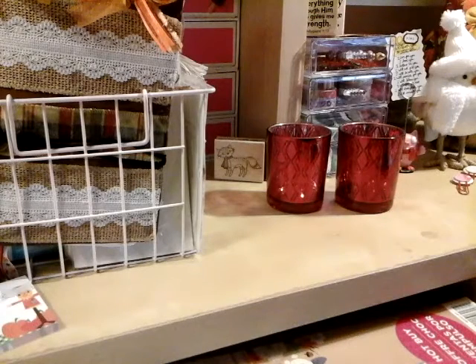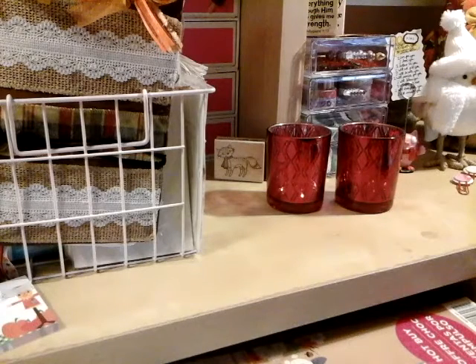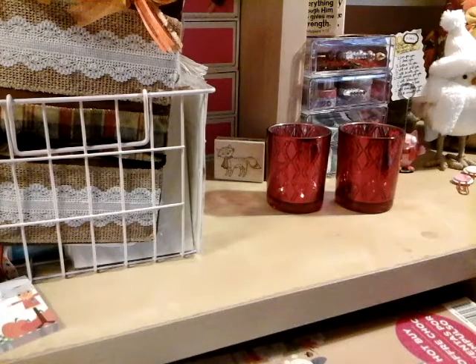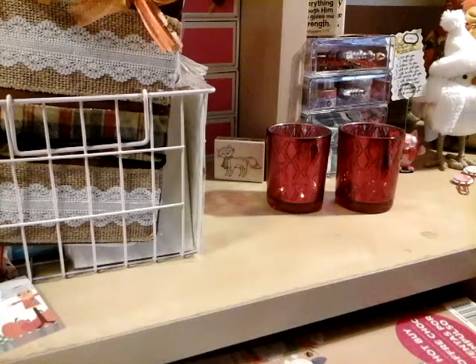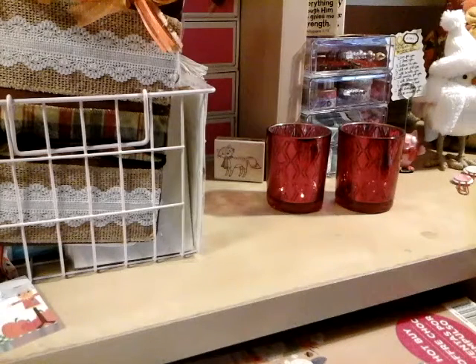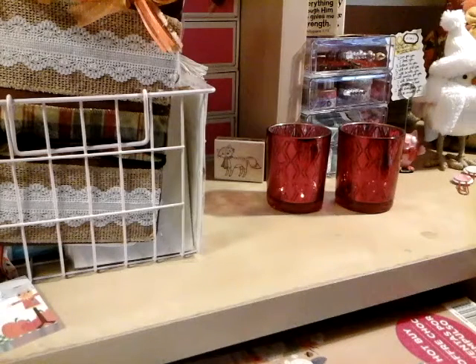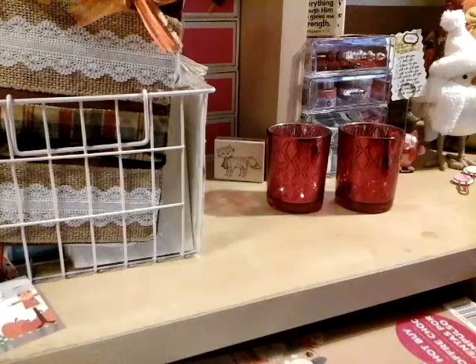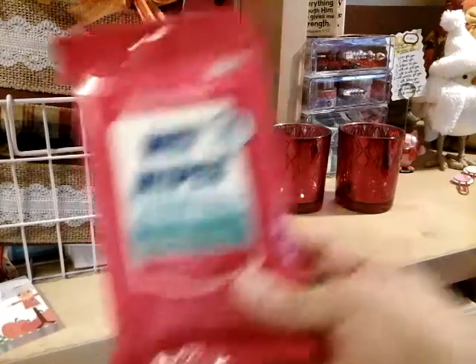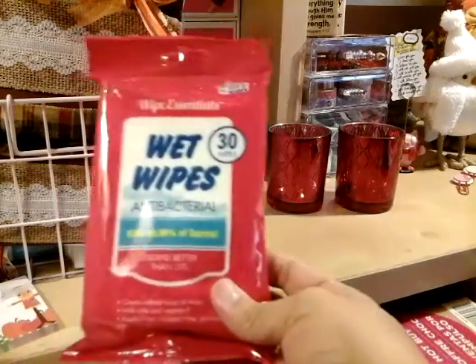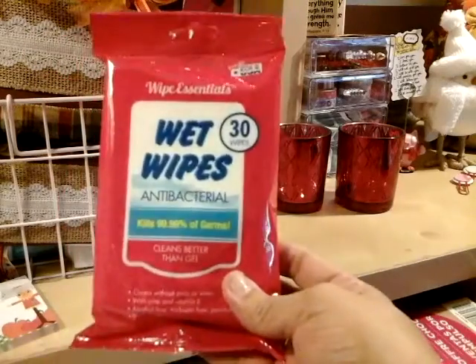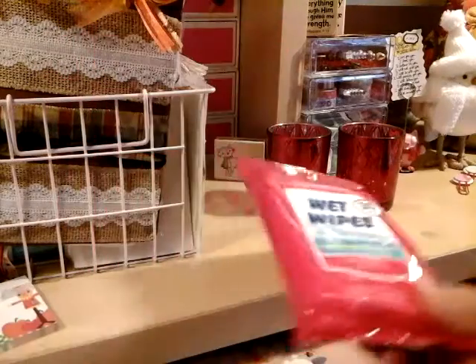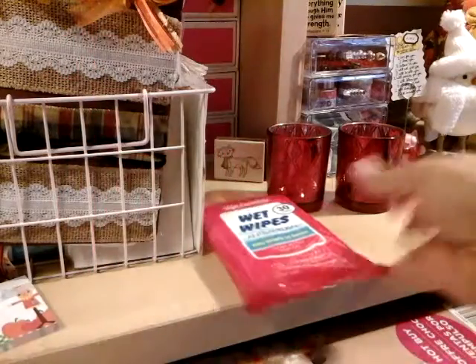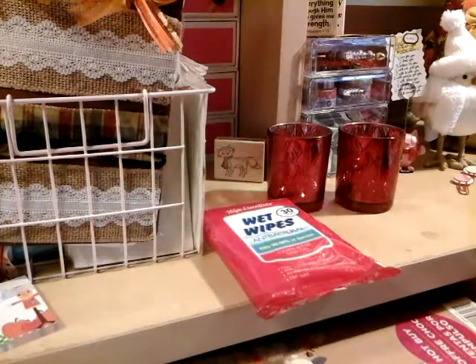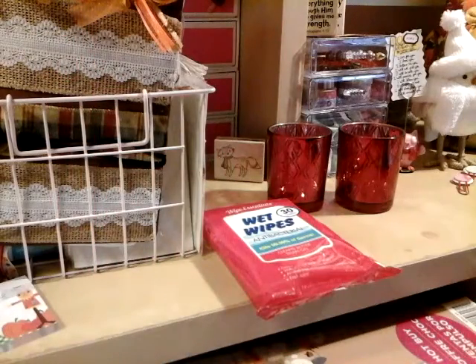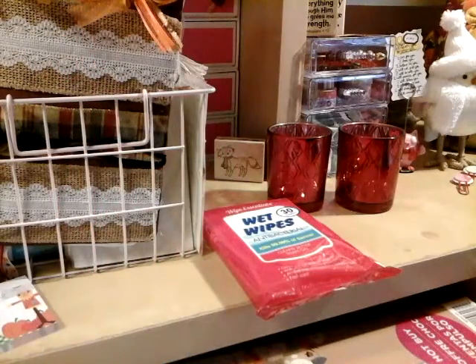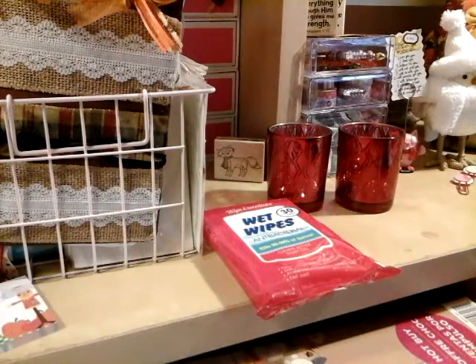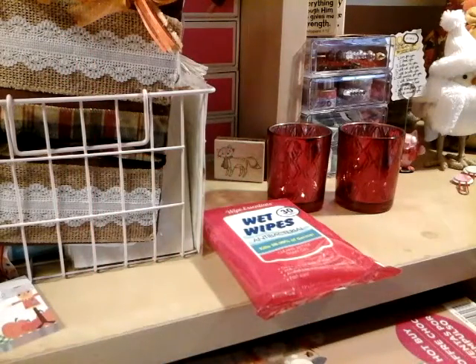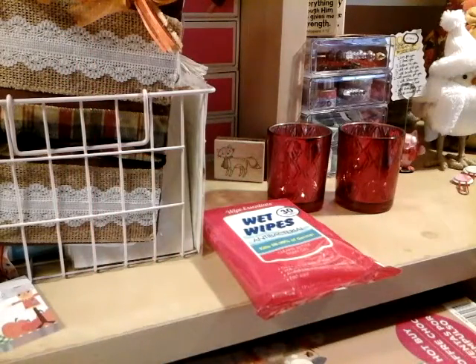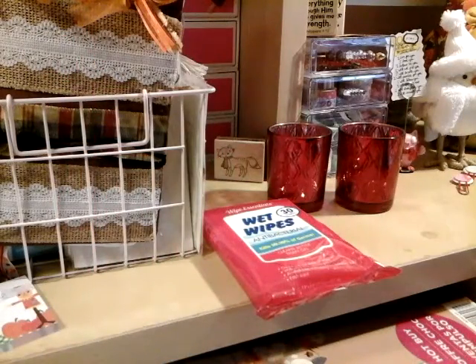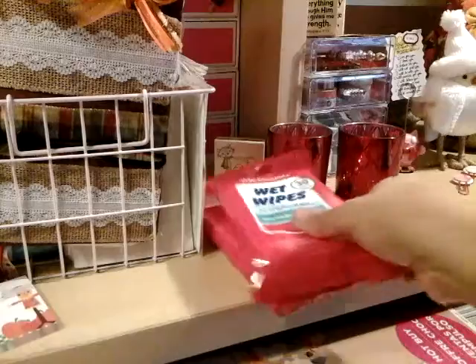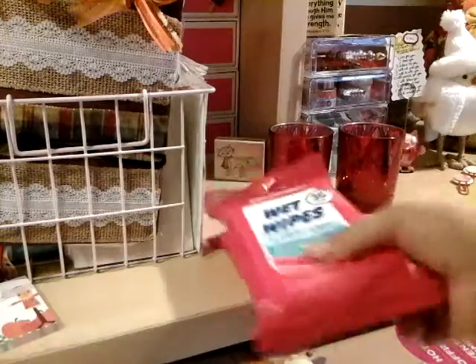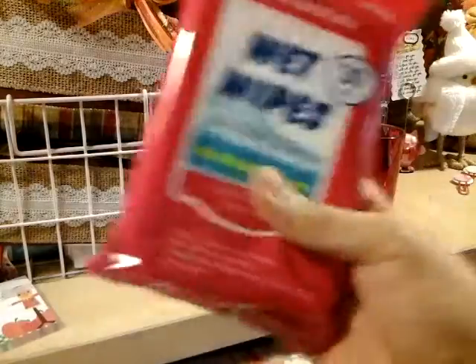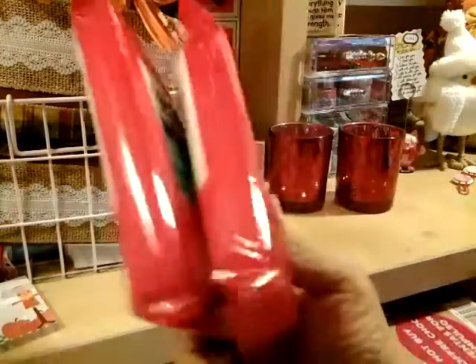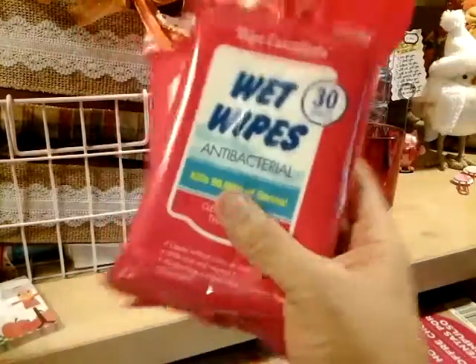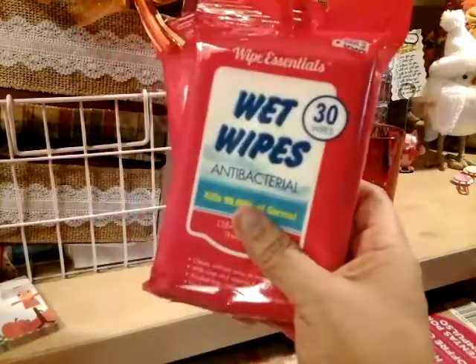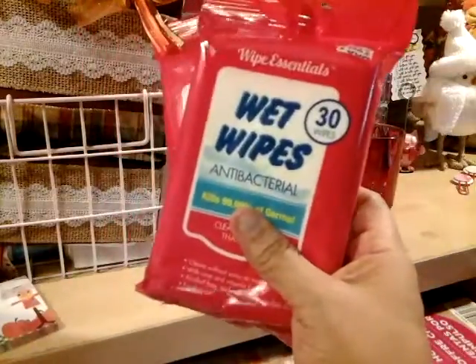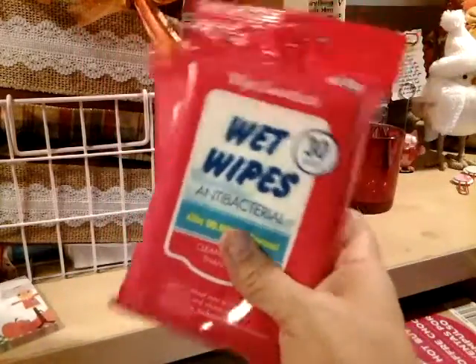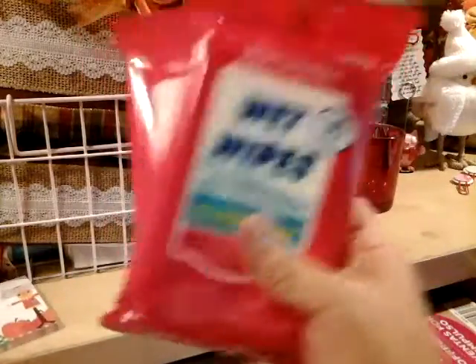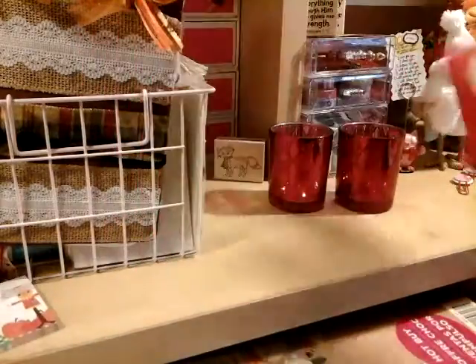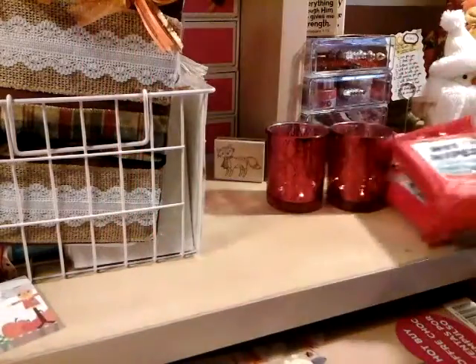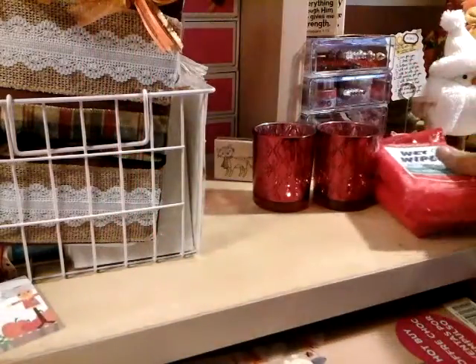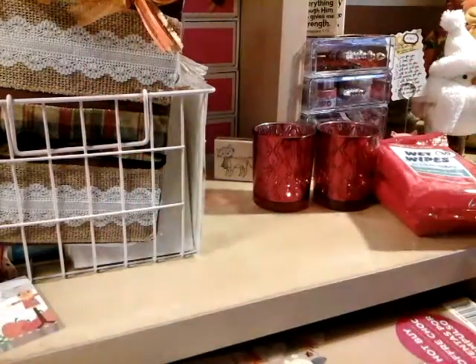I use these a lot to clean my stamps. I've been out of those and I miss them so much — I can't find the big bag, so I just picked up two of those.